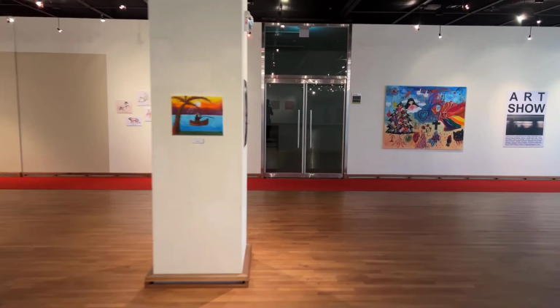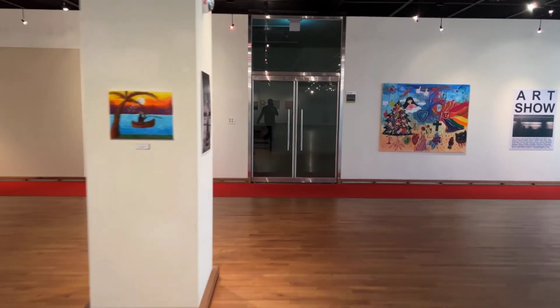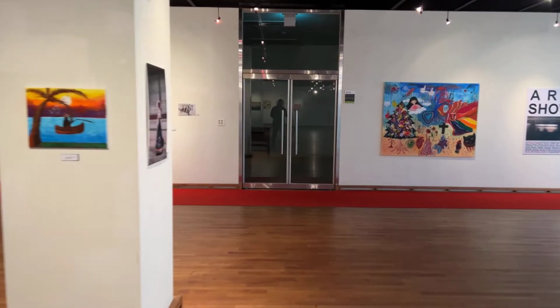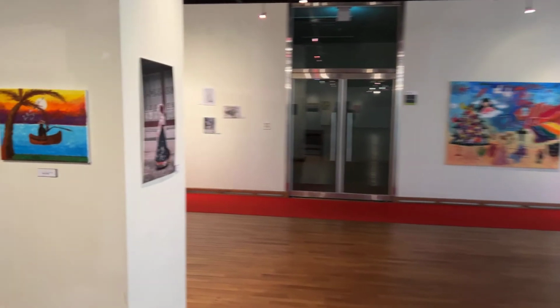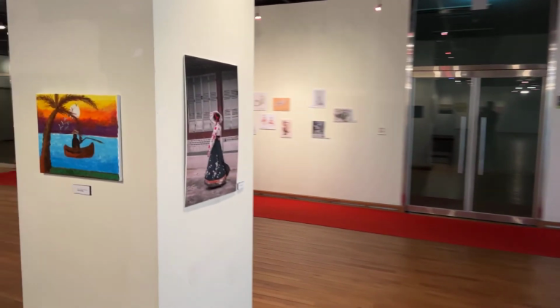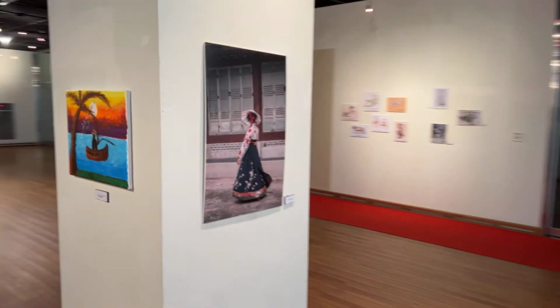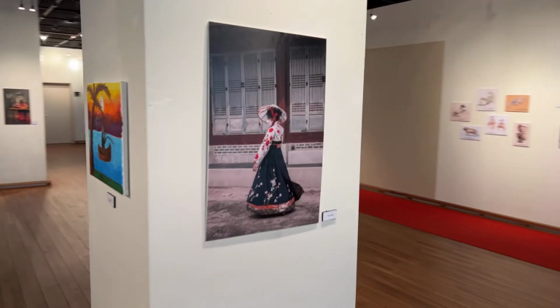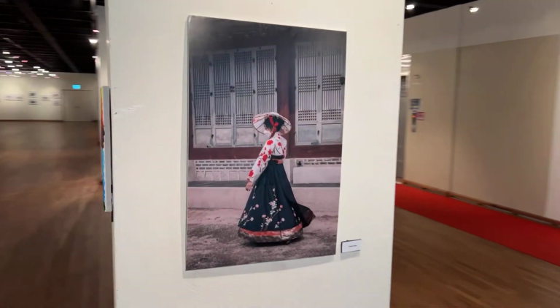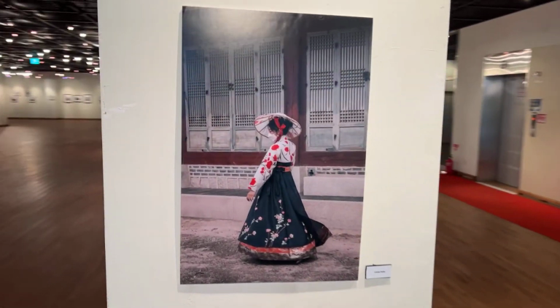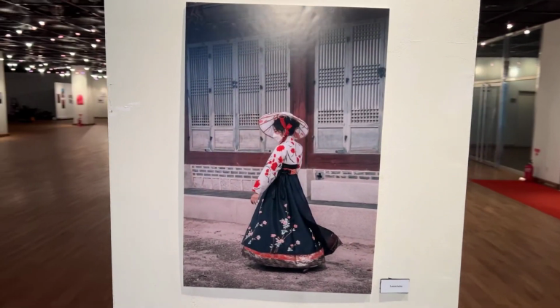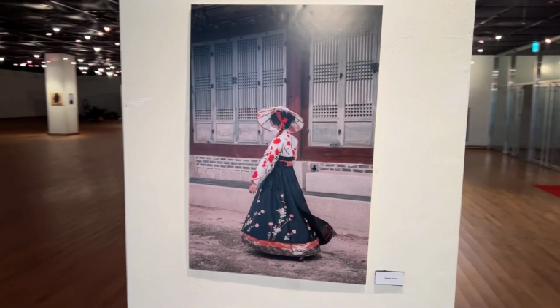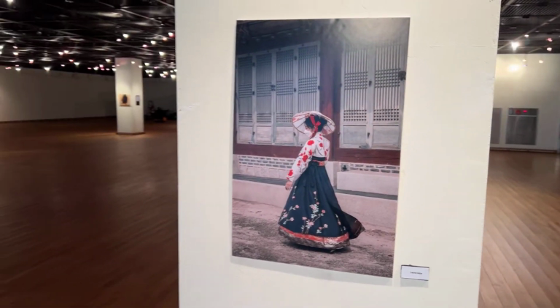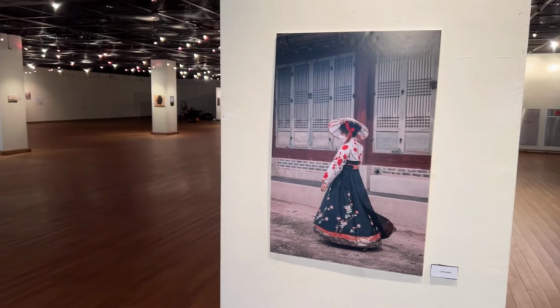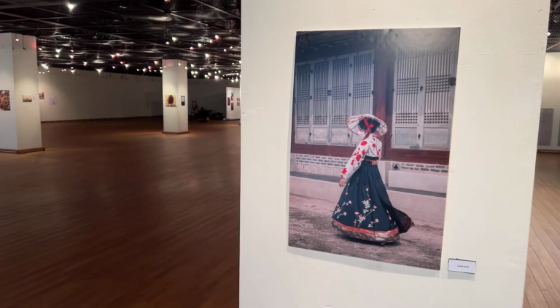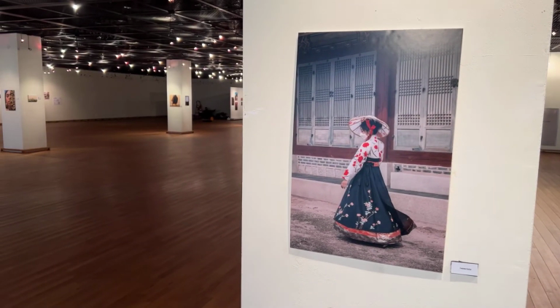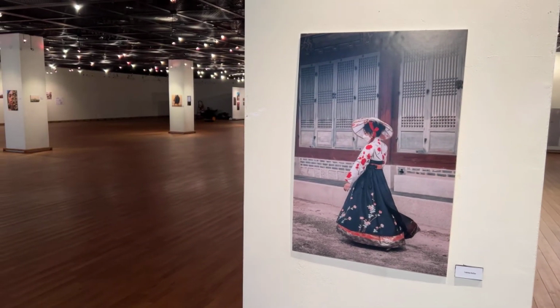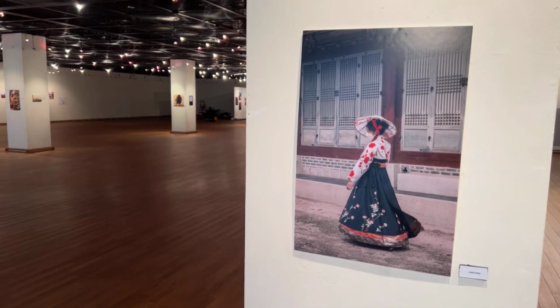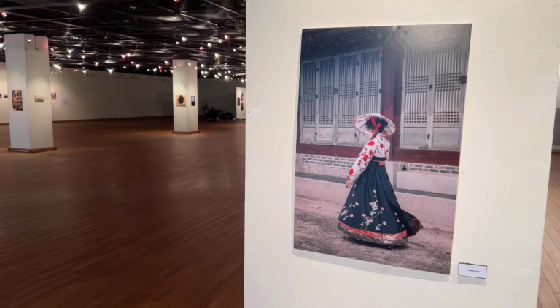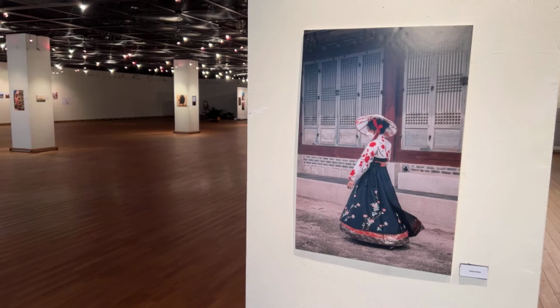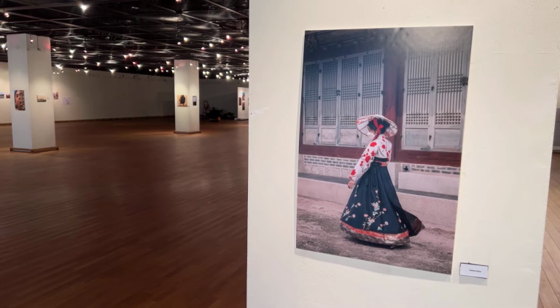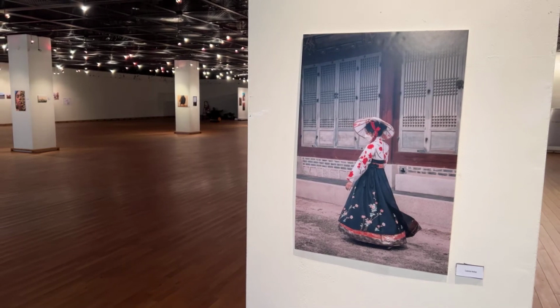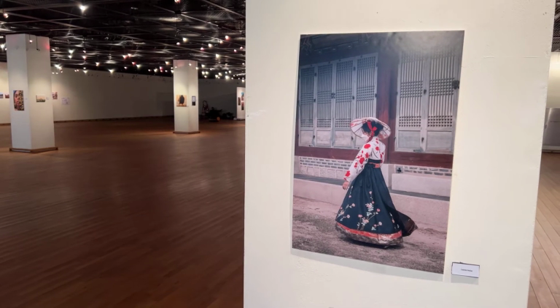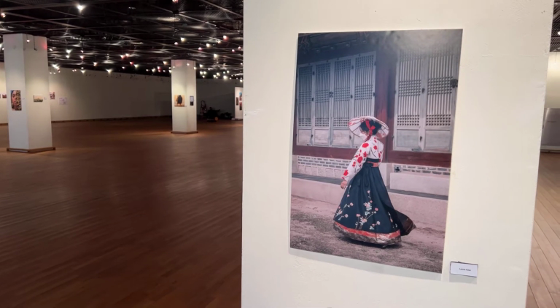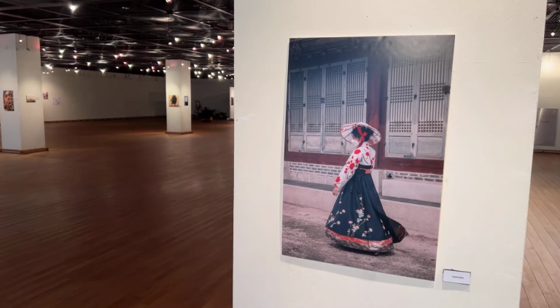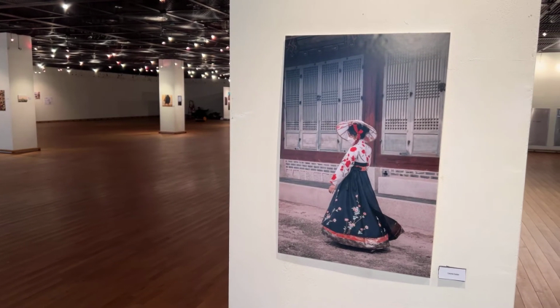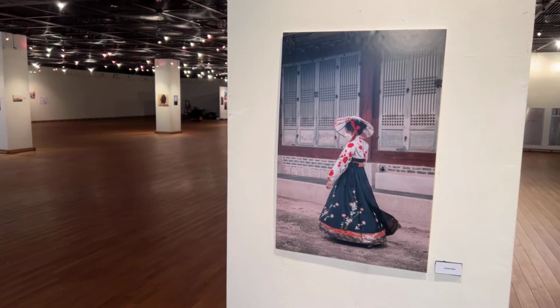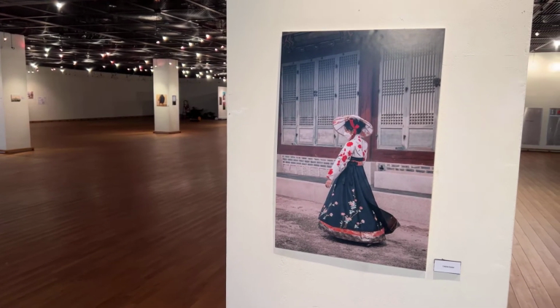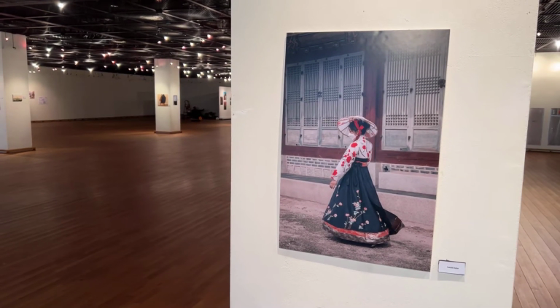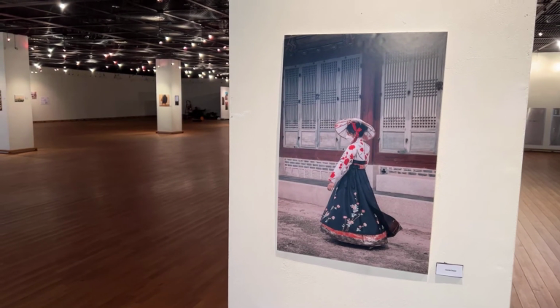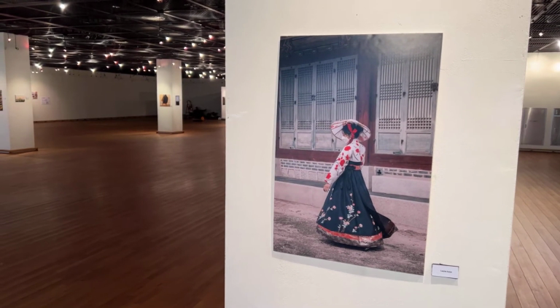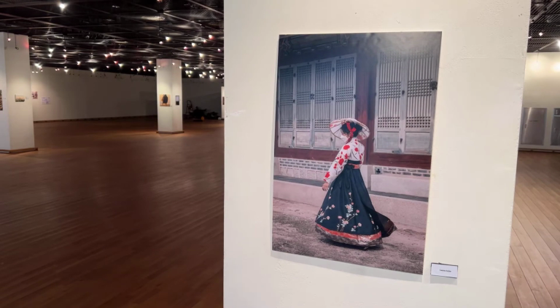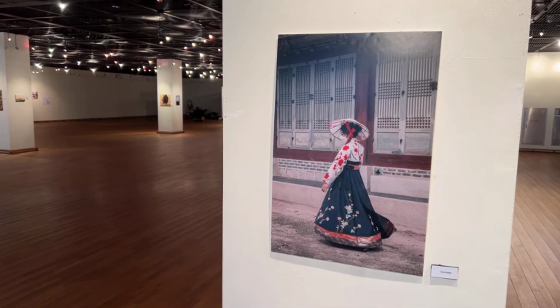This is another one of Lauren's pieces here — it's really lovely, and she did it this last year. It's an image of someone in traditional hanbok but wearing a mask. It sort of has a nice sense of place and sense of time as well.